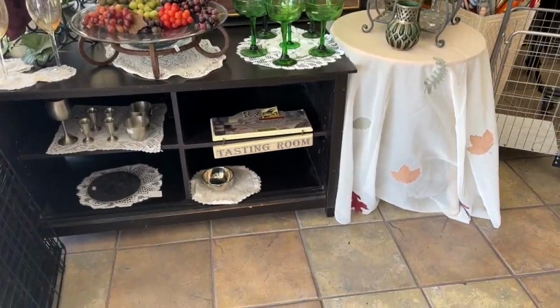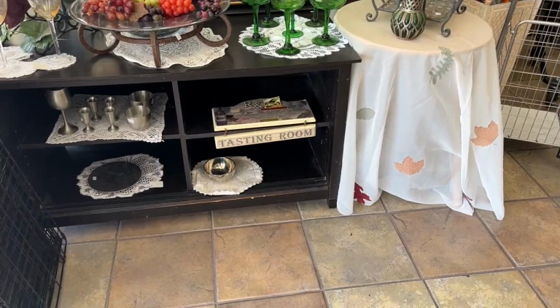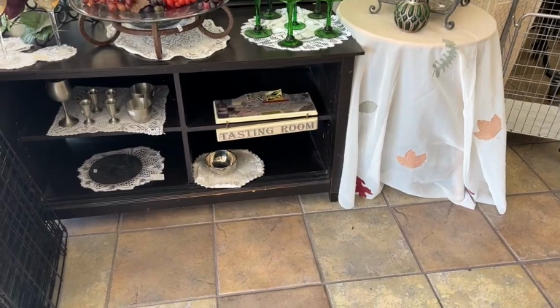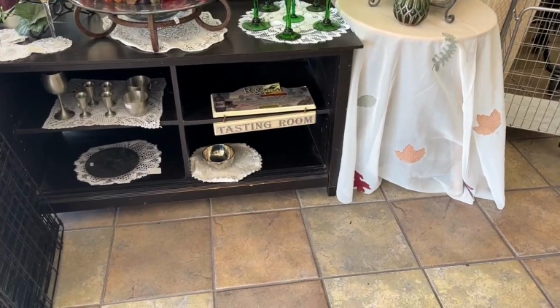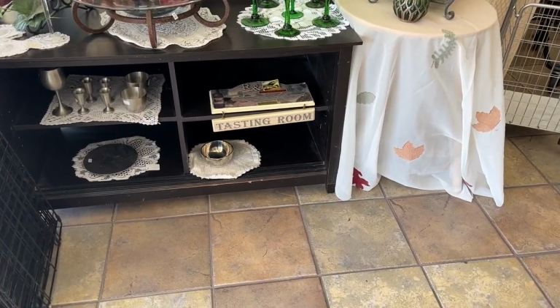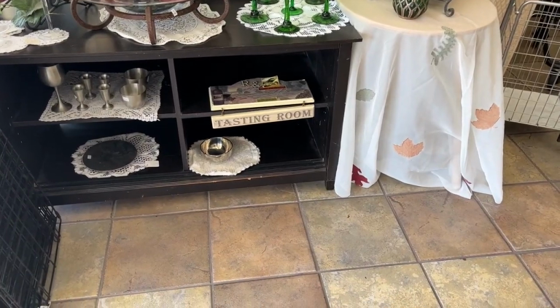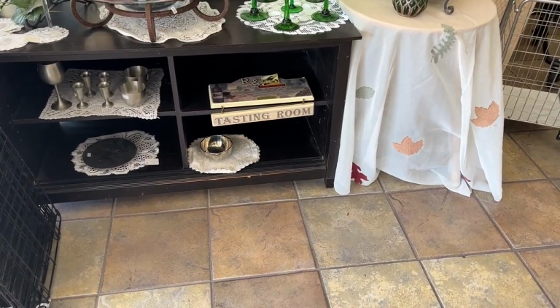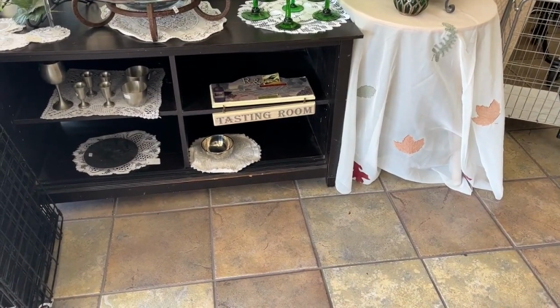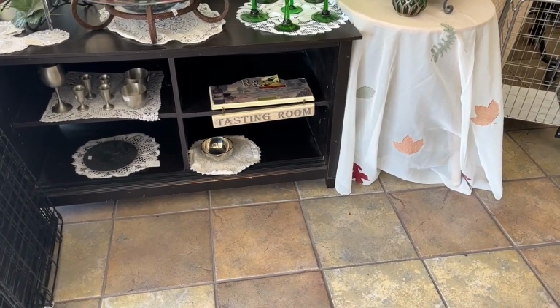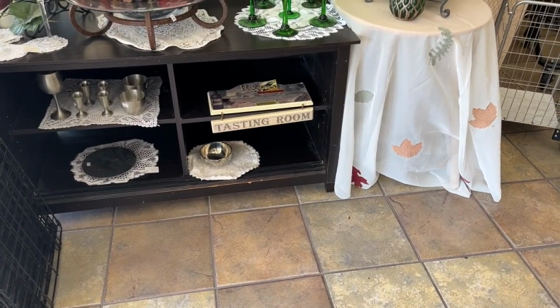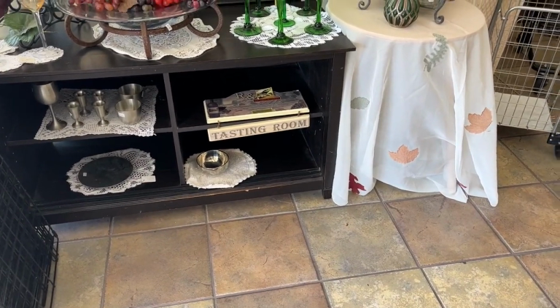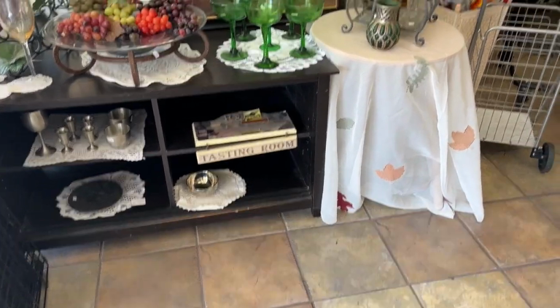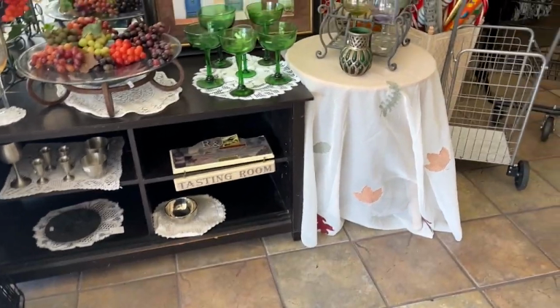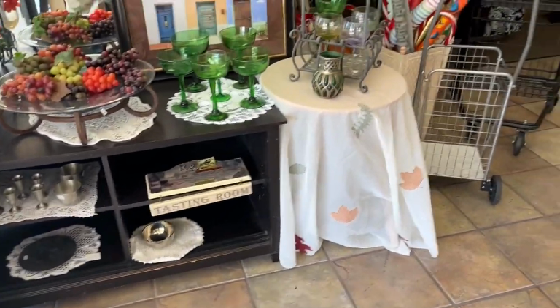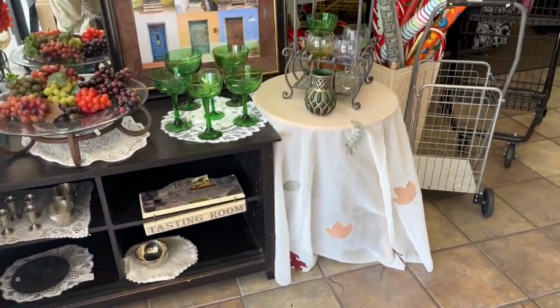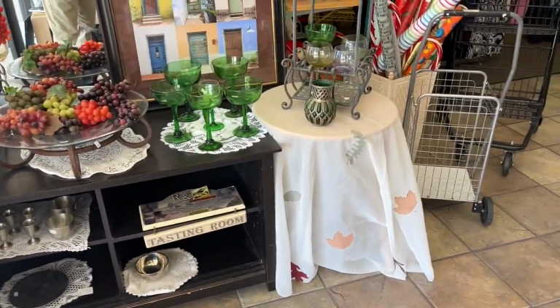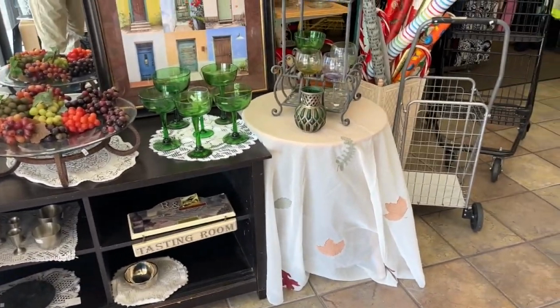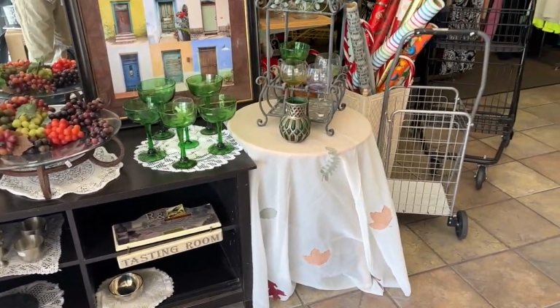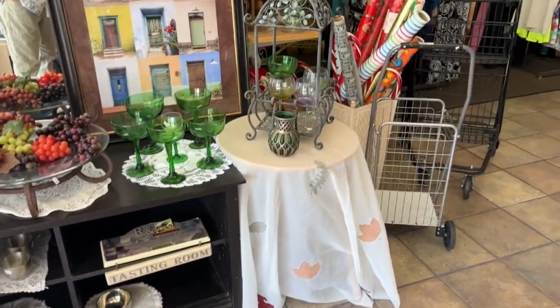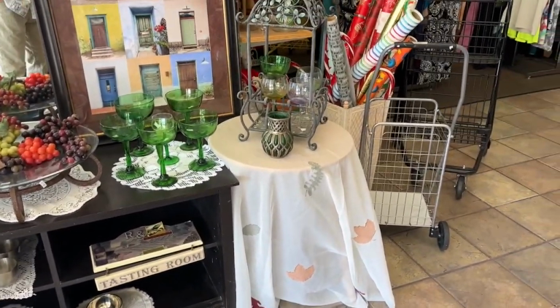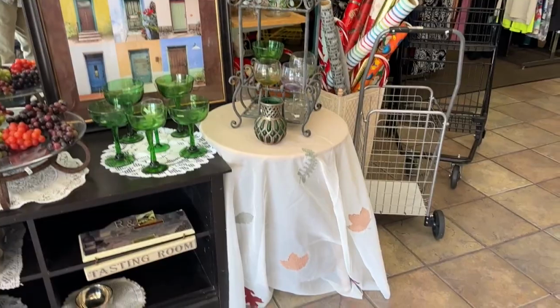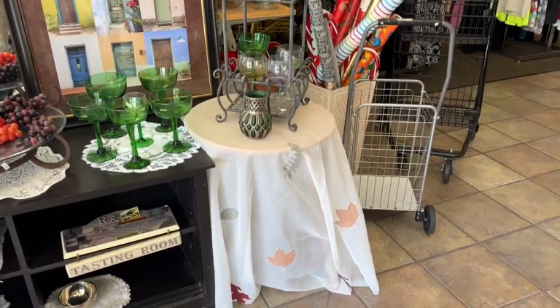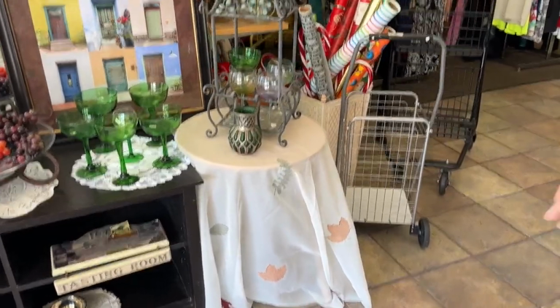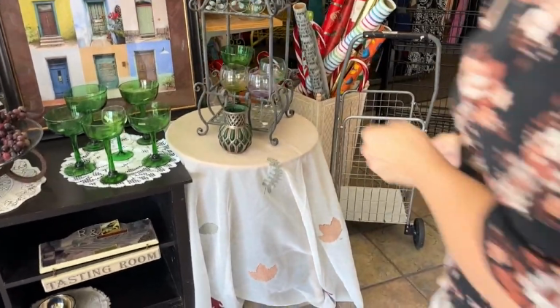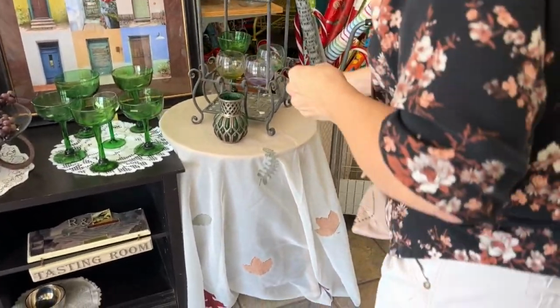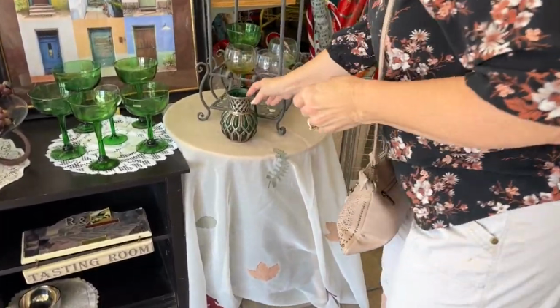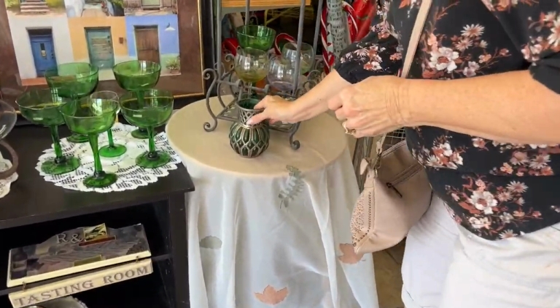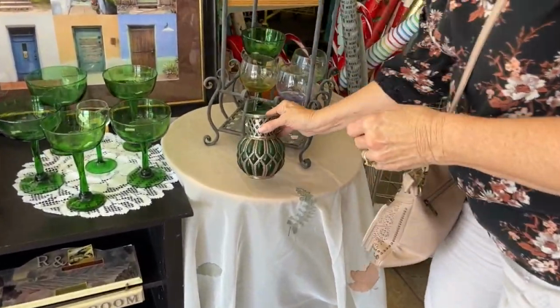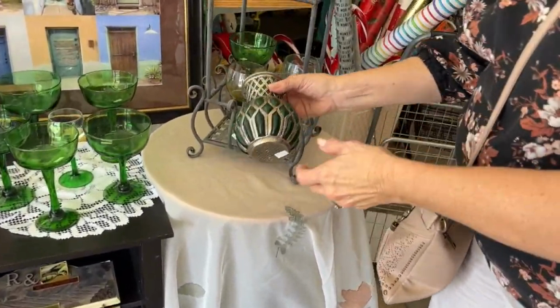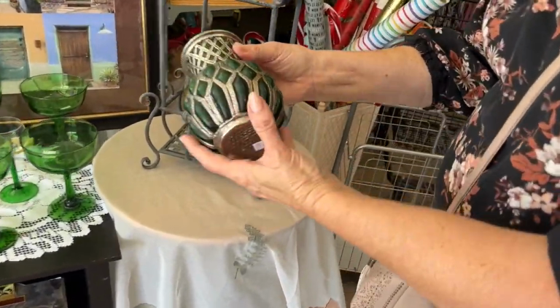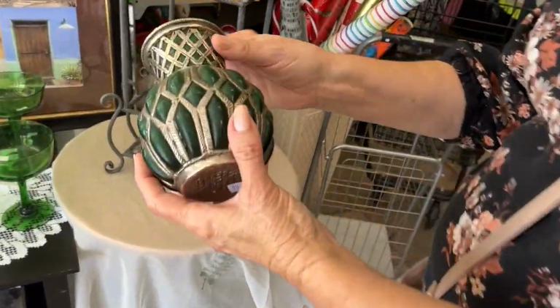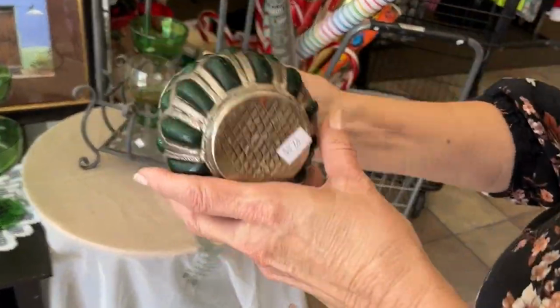I have to find something for my Halloween costume, too. I want to find something here. We can't be in luck — but we want it to be a surprise.